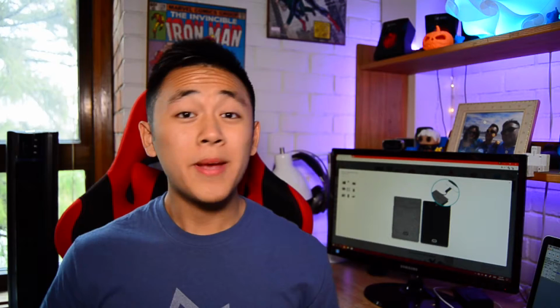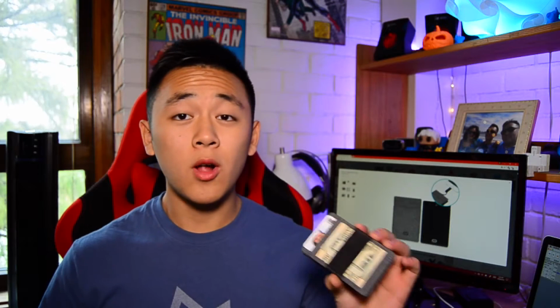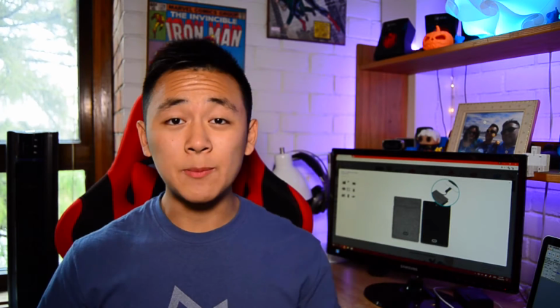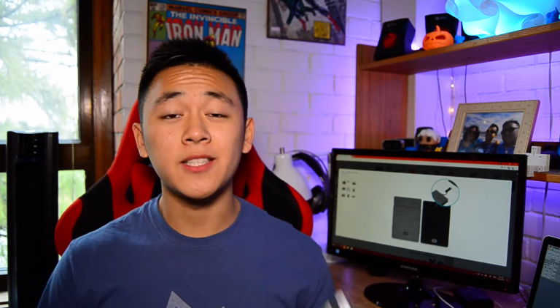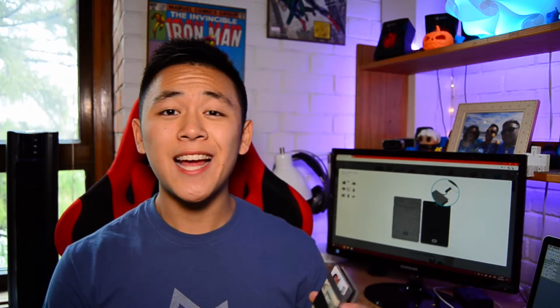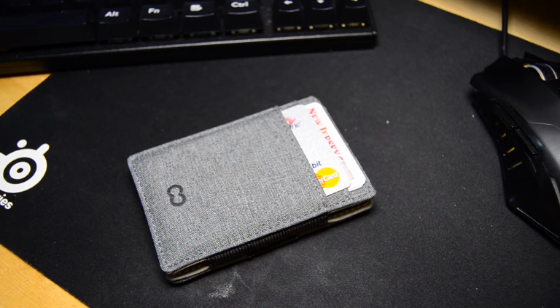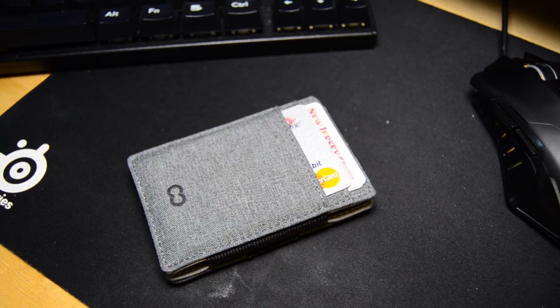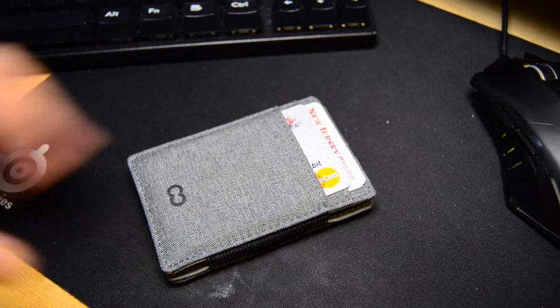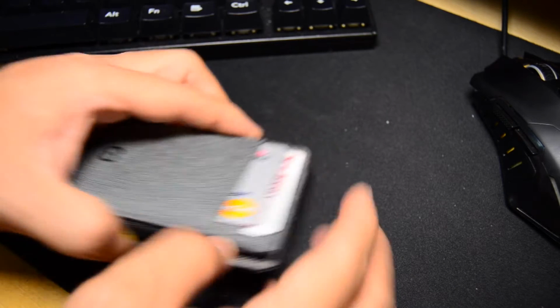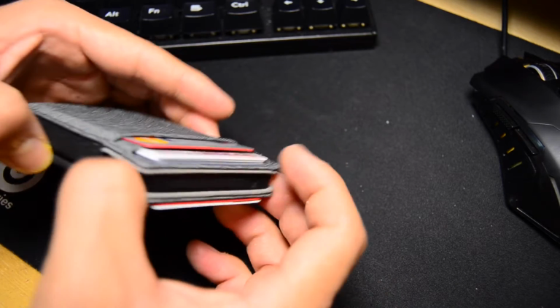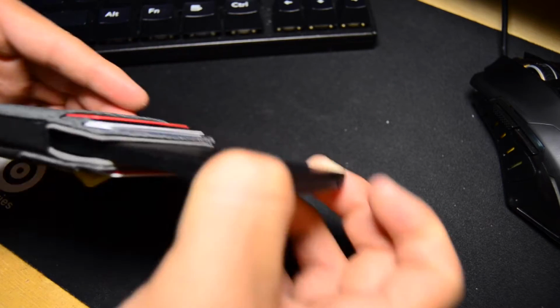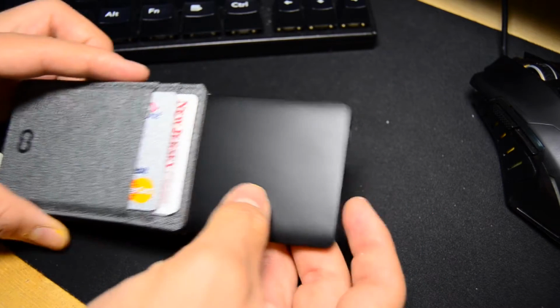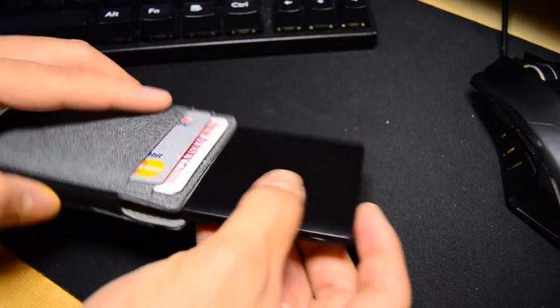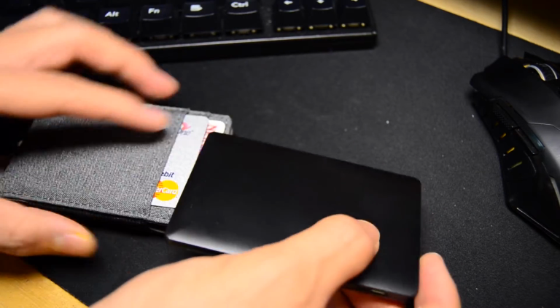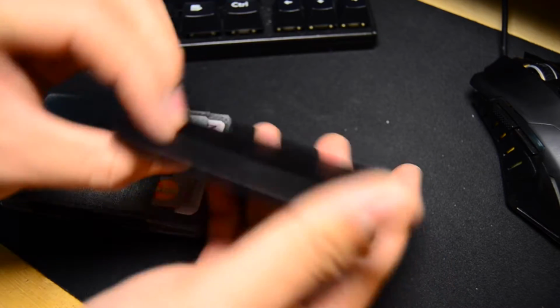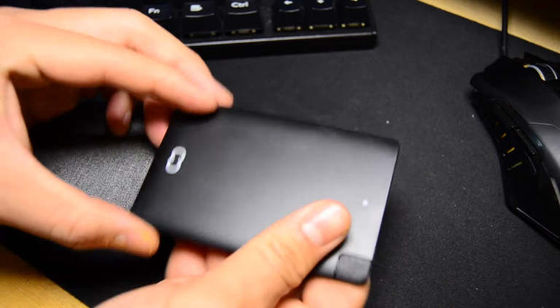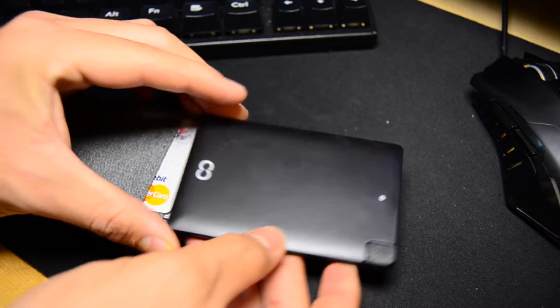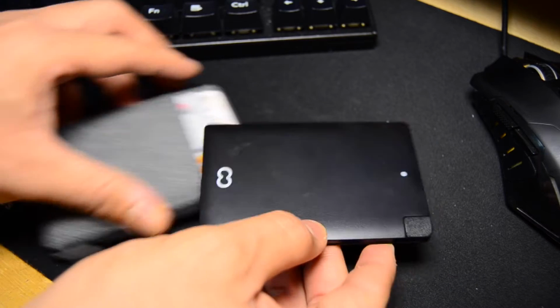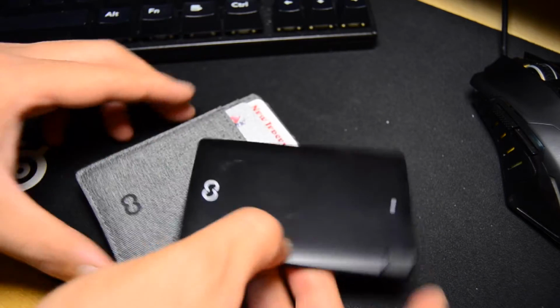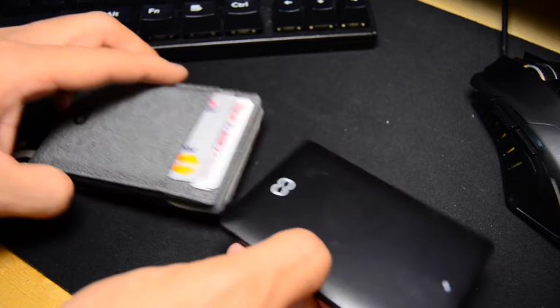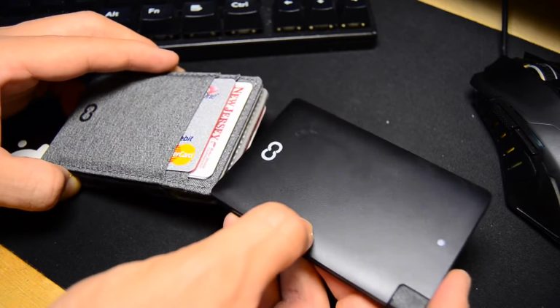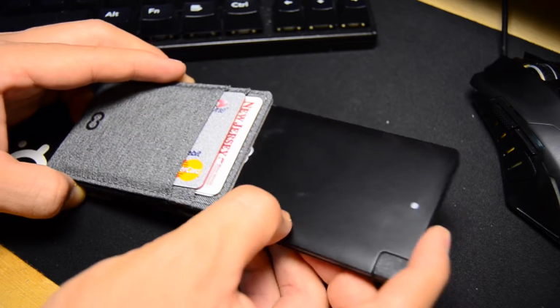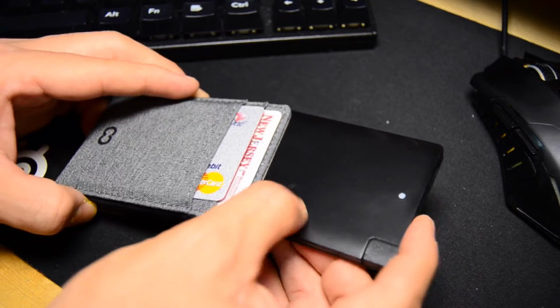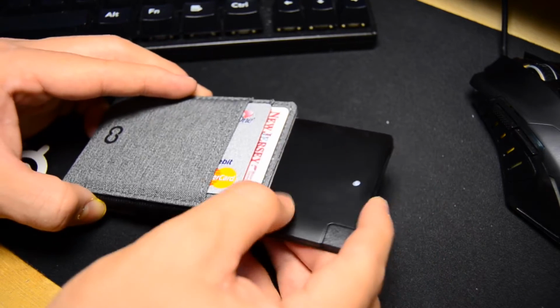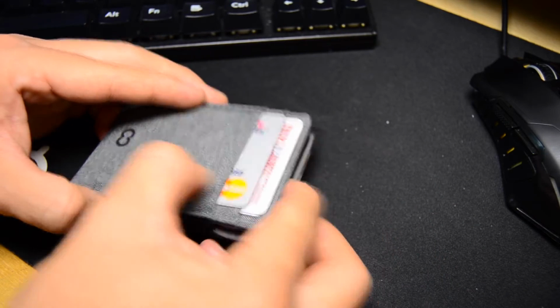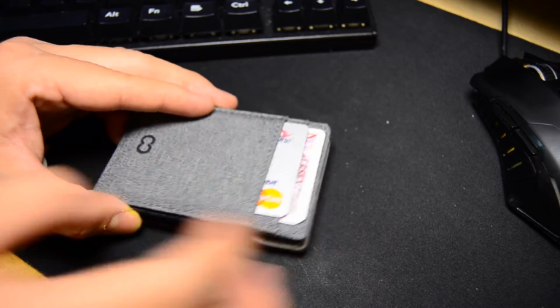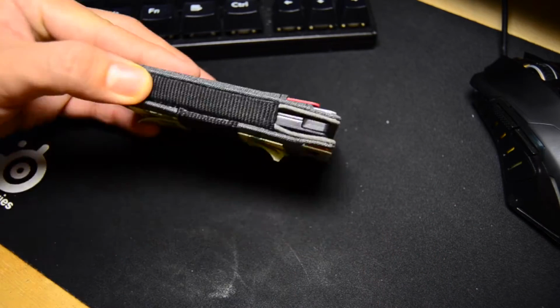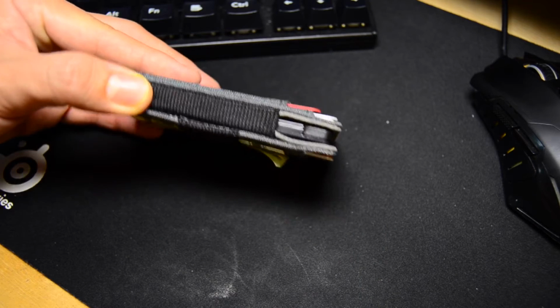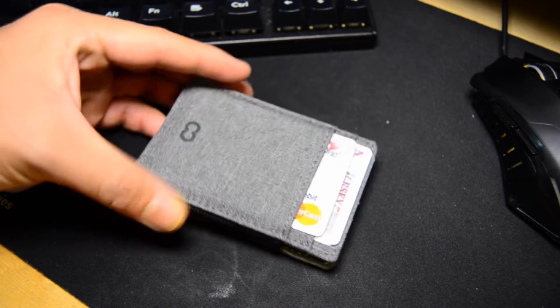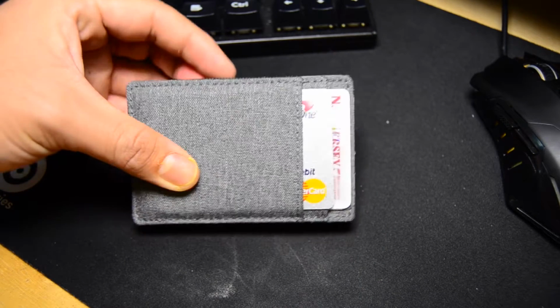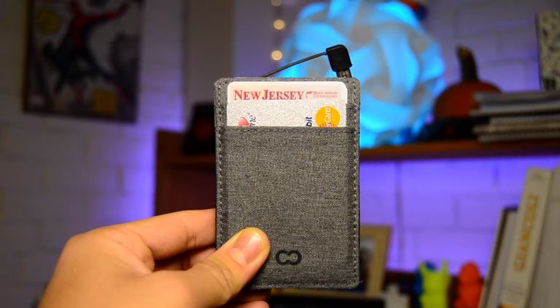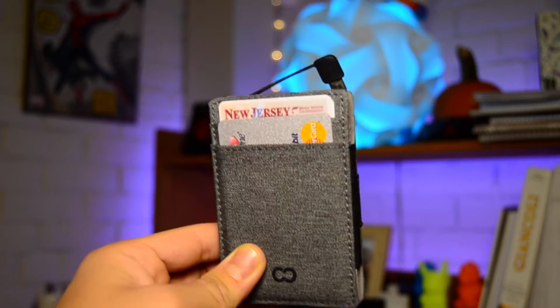What makes this wallet really special is the fact that it has a 2500 mAh battery built into the design. This is generally enough to charge most smartphones fully, and it doesn't add much bulk and it's actually lighter than you'd expect. It's a really easy way to always have extra power if you find yourself running out of battery throughout the day.